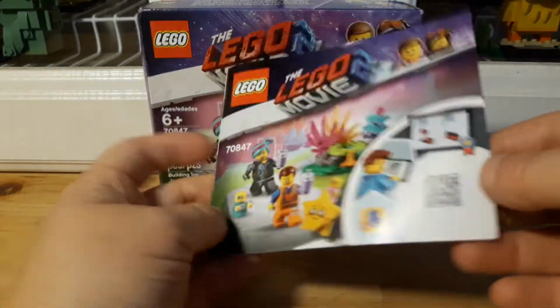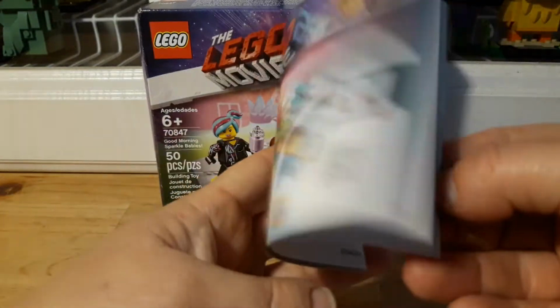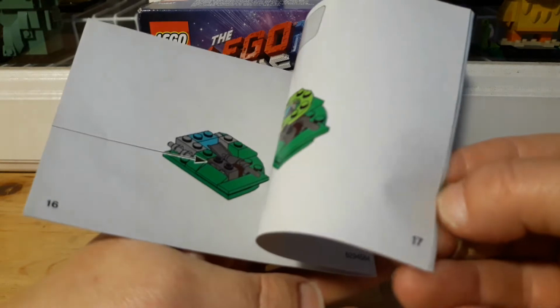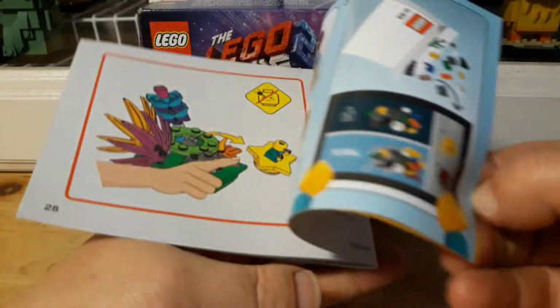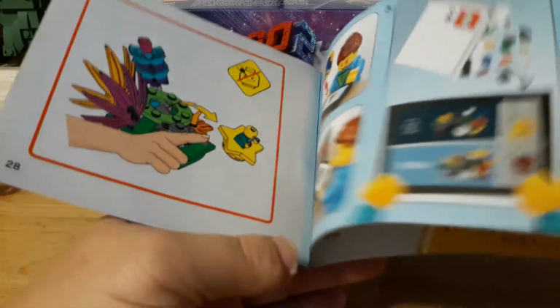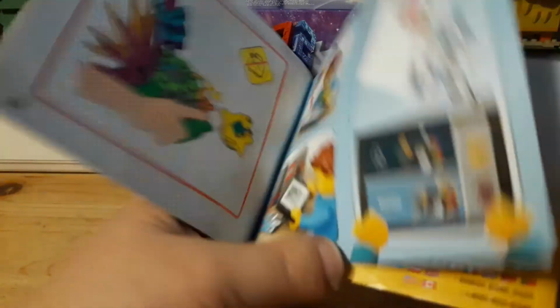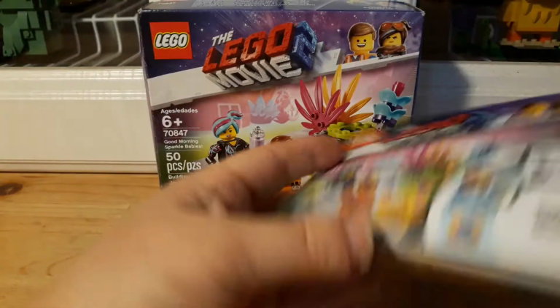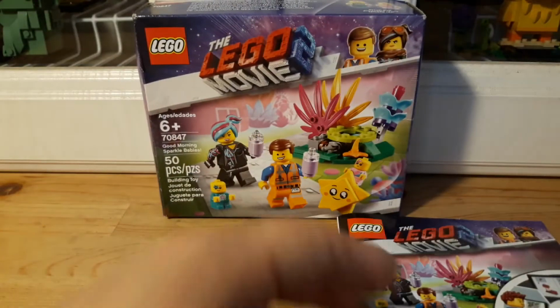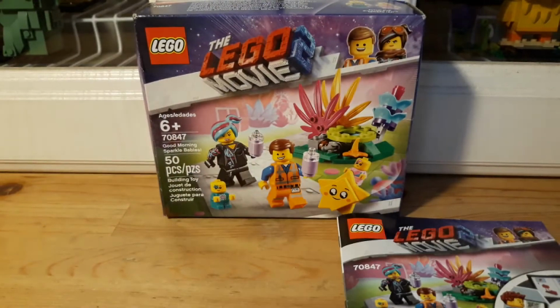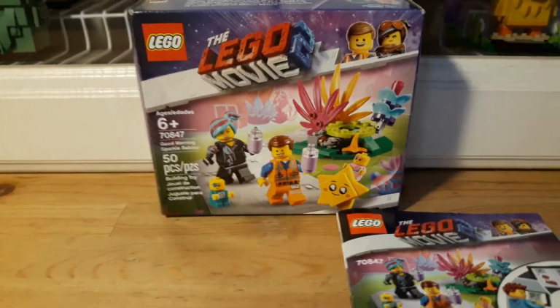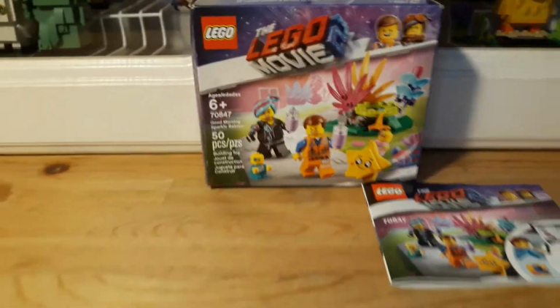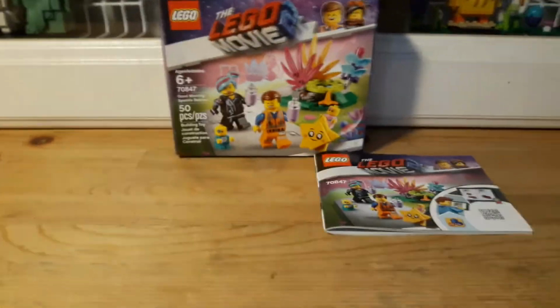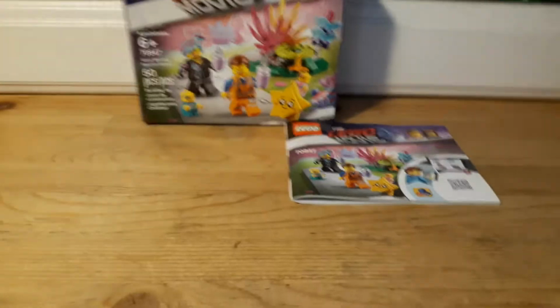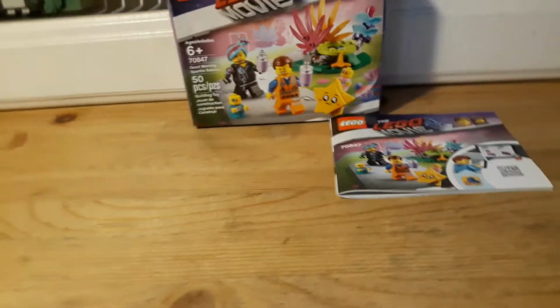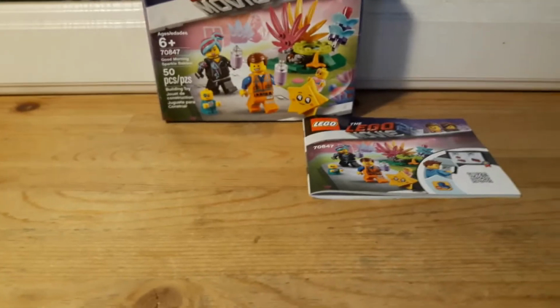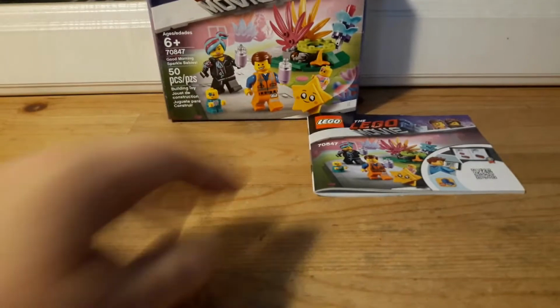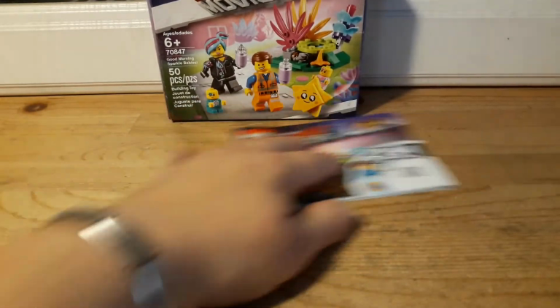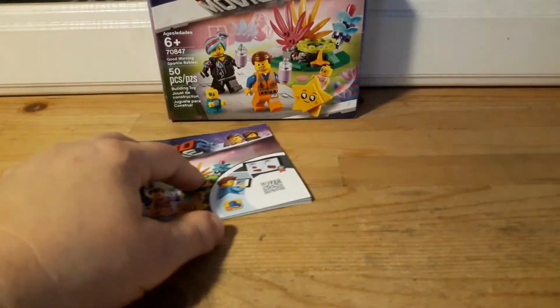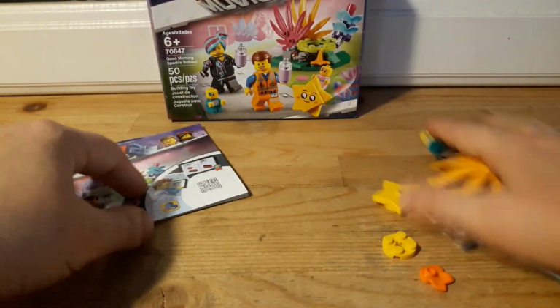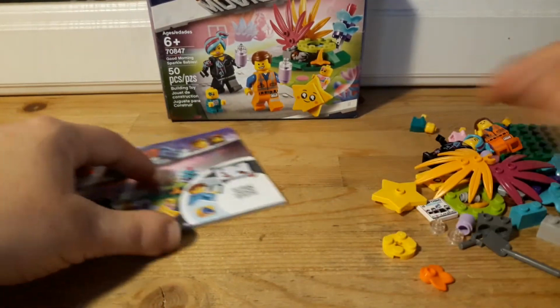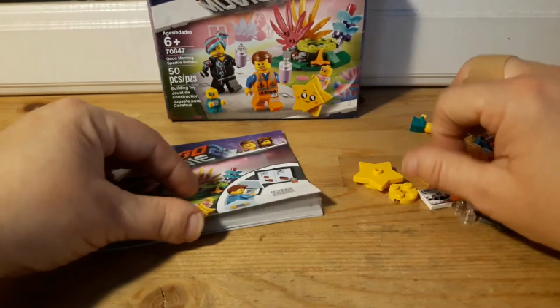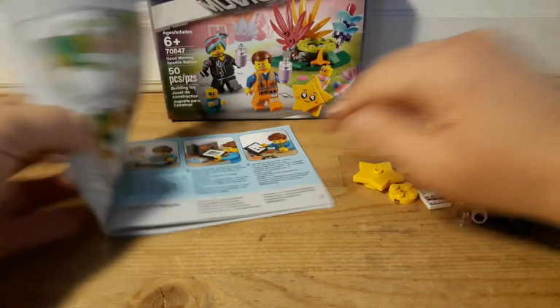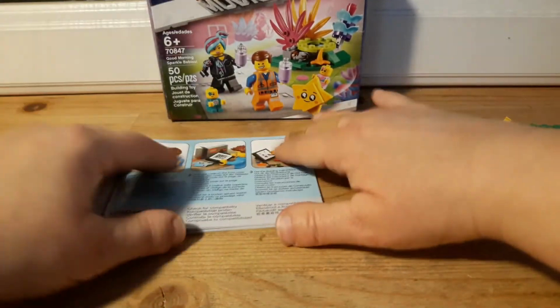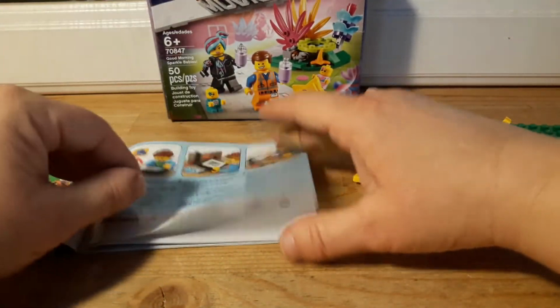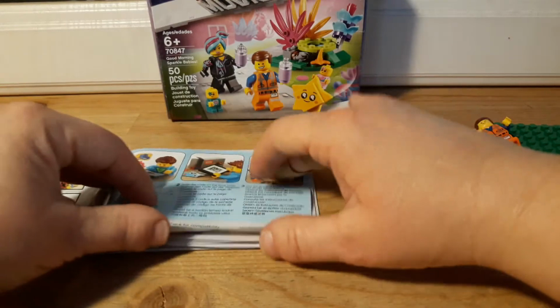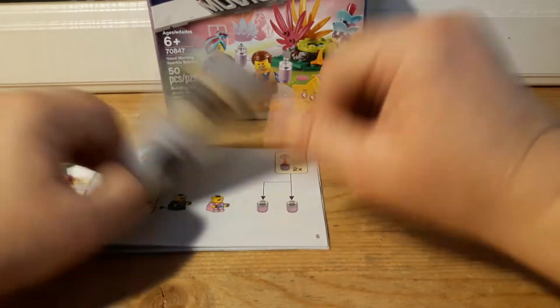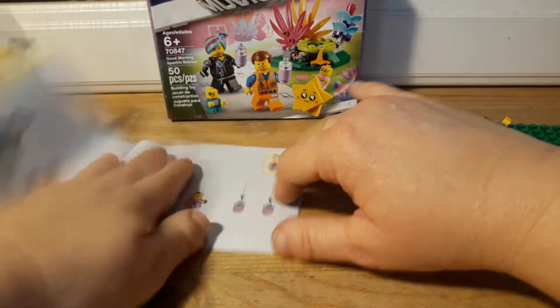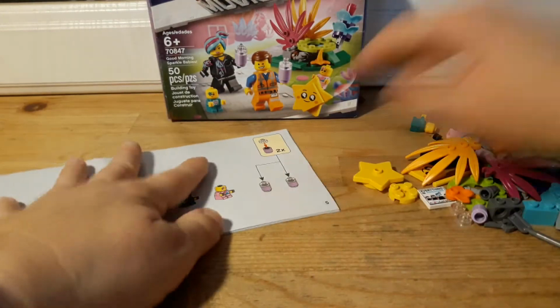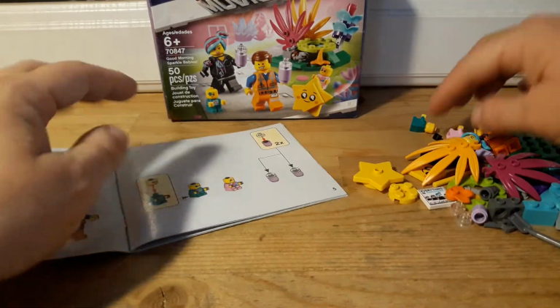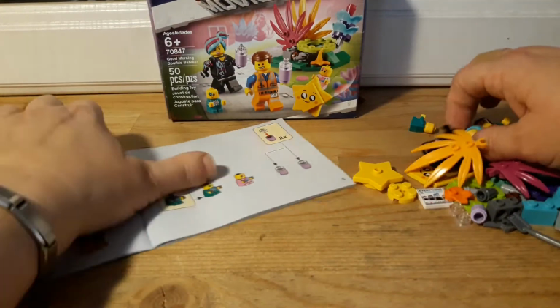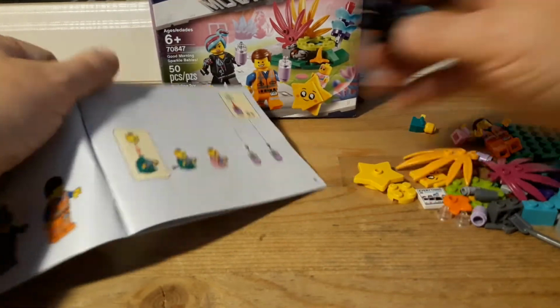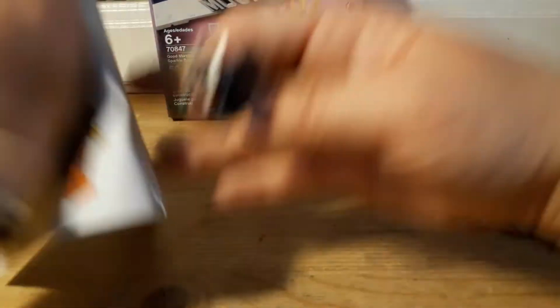Here are the instructions, and it tells you don't poke anybody in the eye — so I guess we're going to have to do that, right? And here are all the pieces.